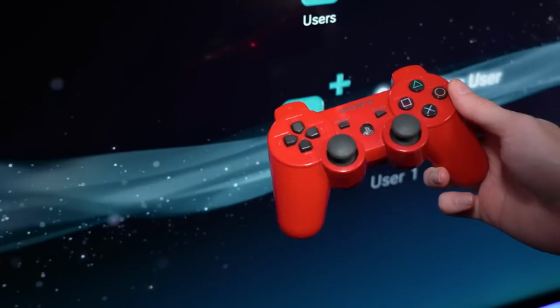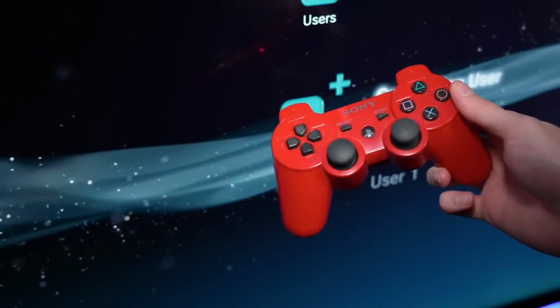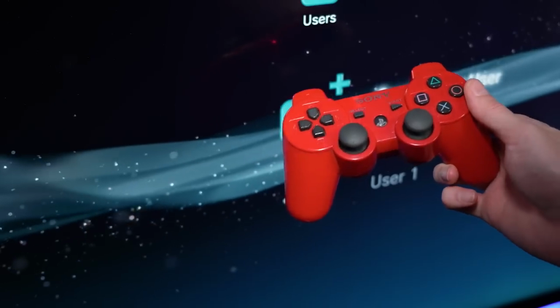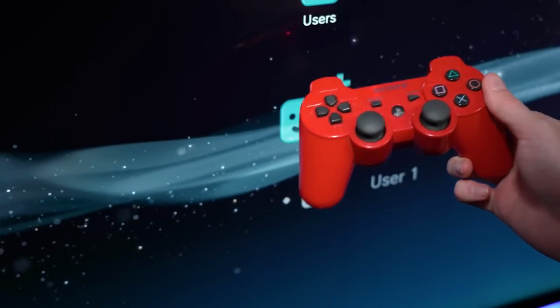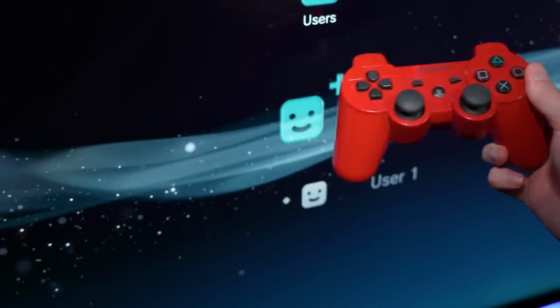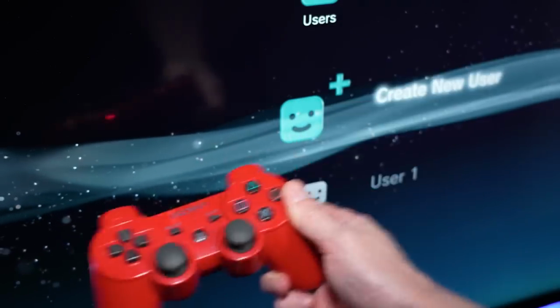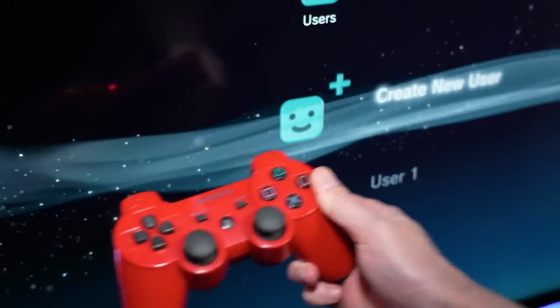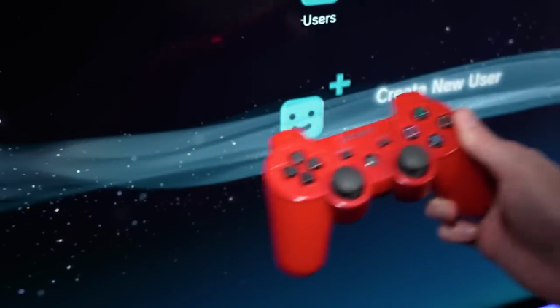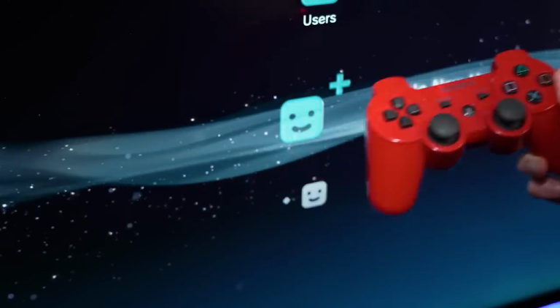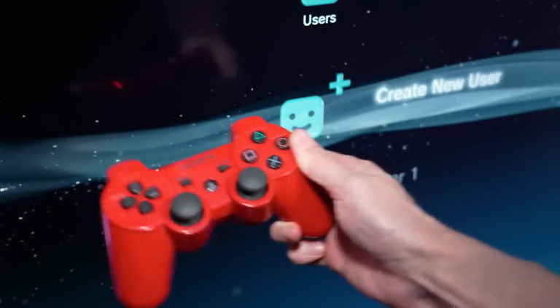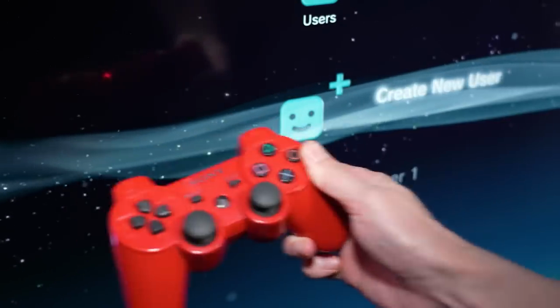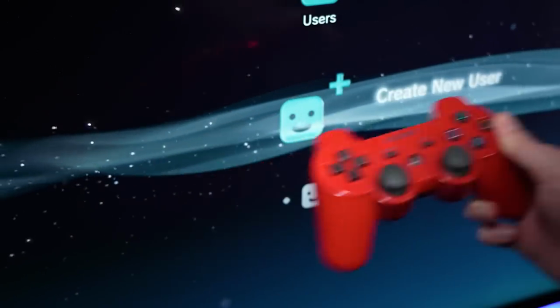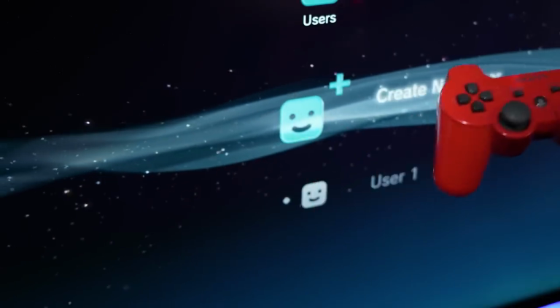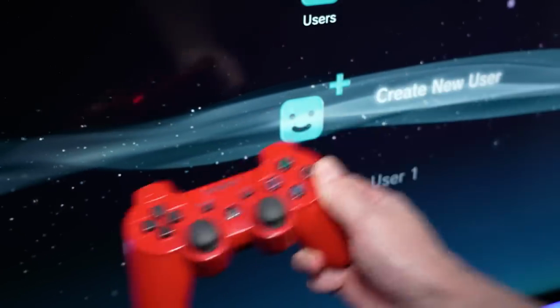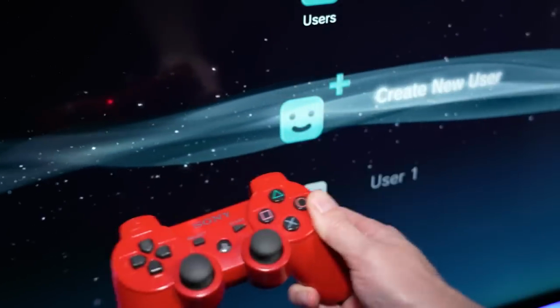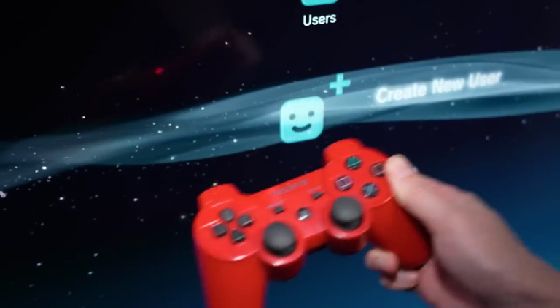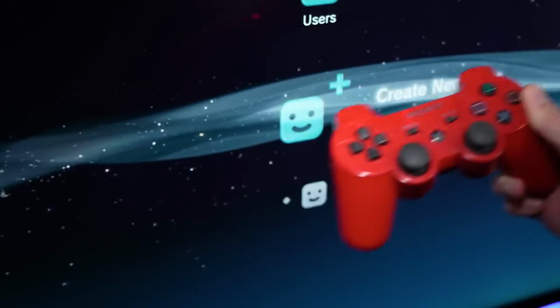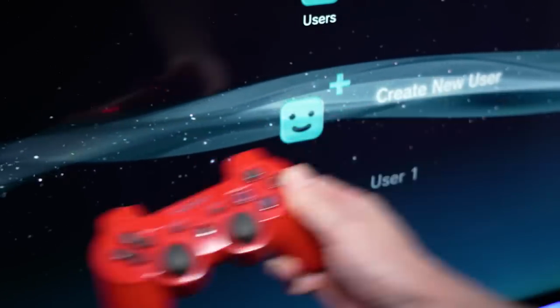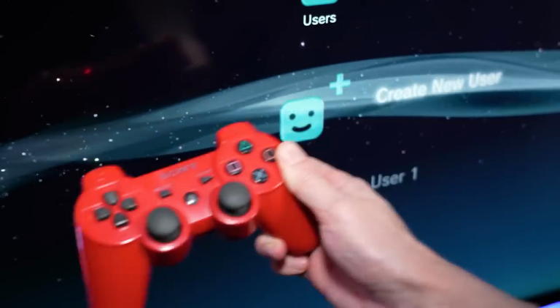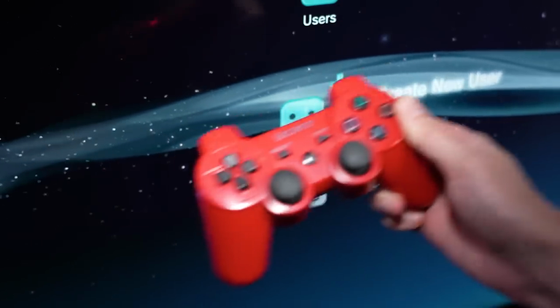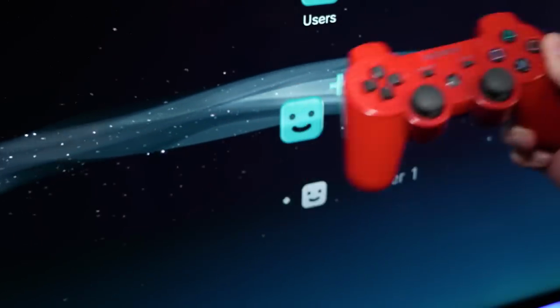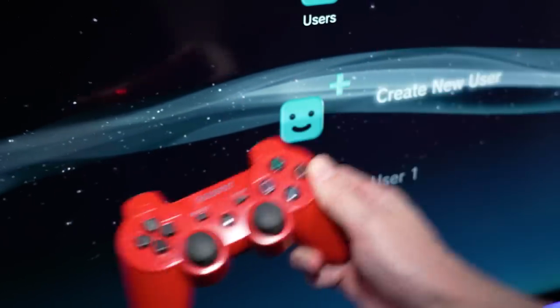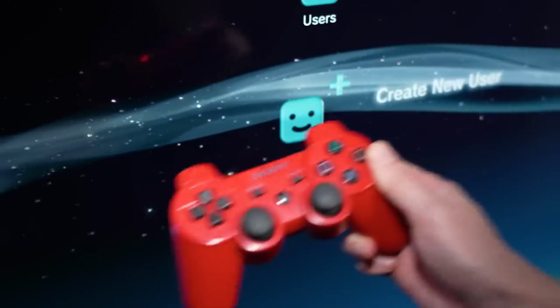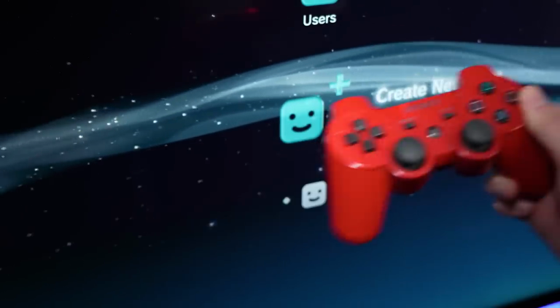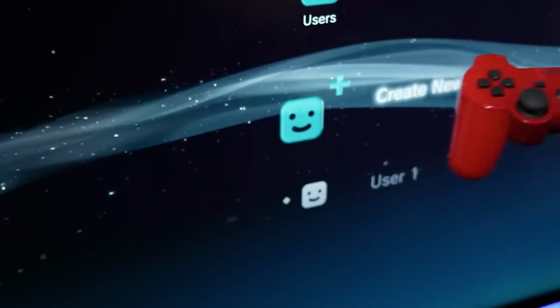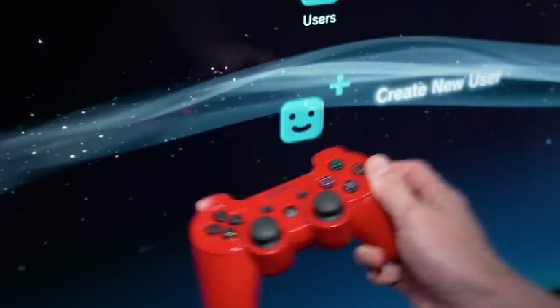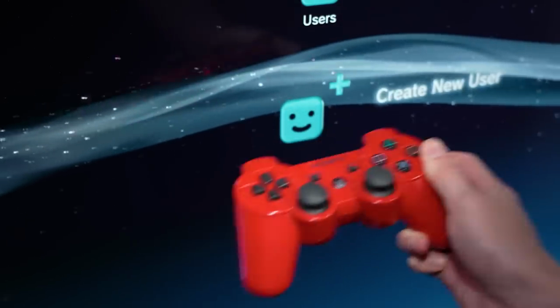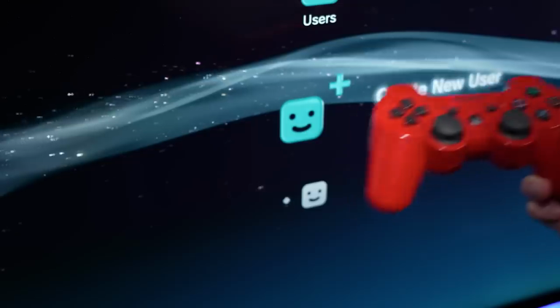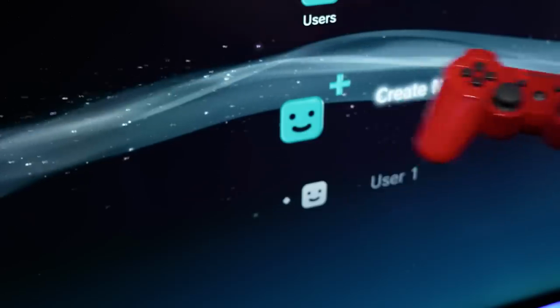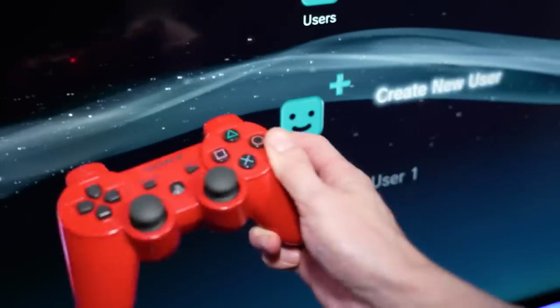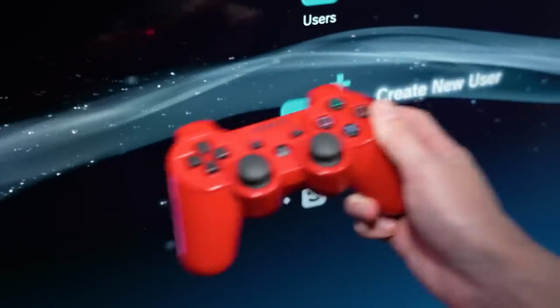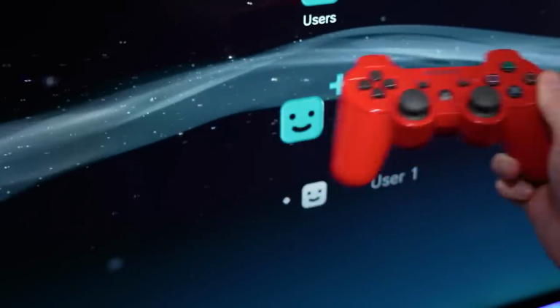But now you know that if you had a PS3 back in the day, you could actually control the little particles on the home screen by swinging around your controller.